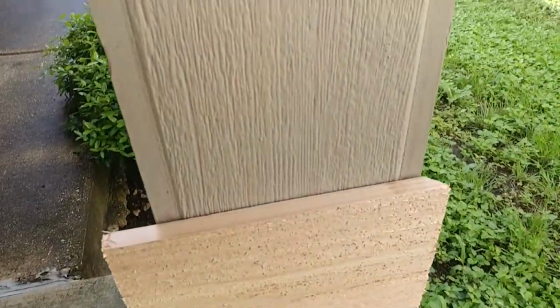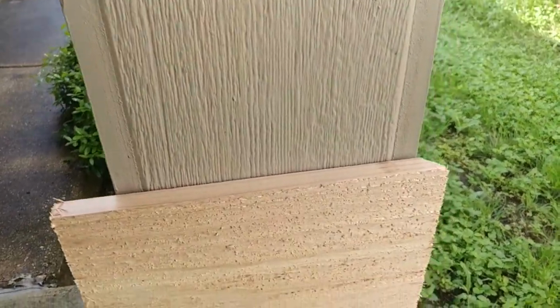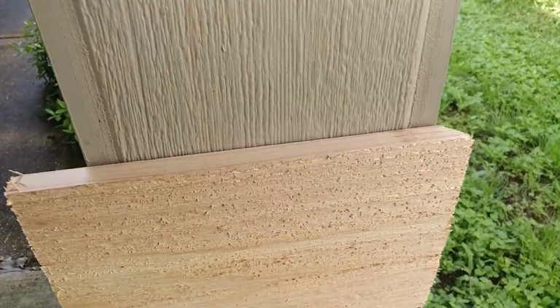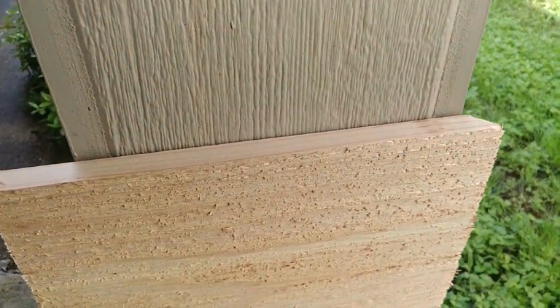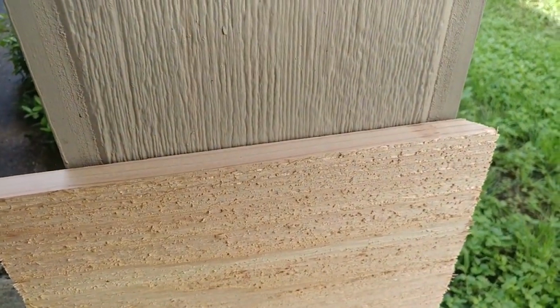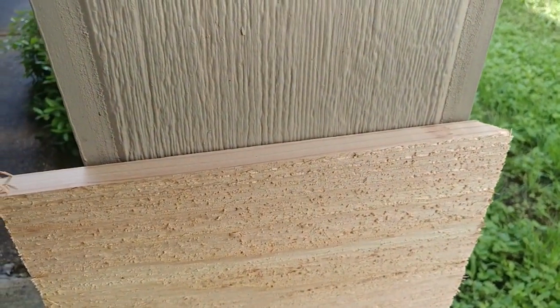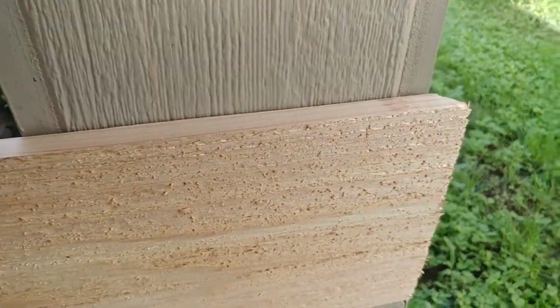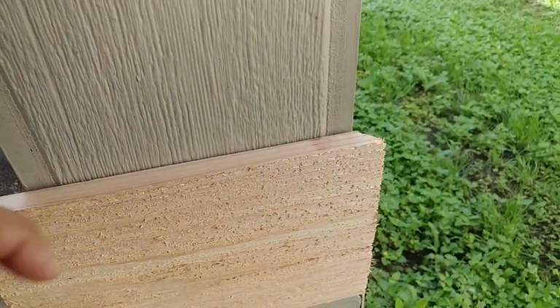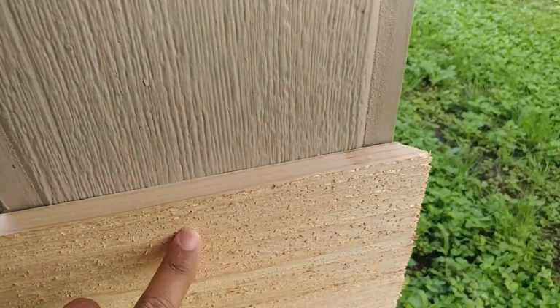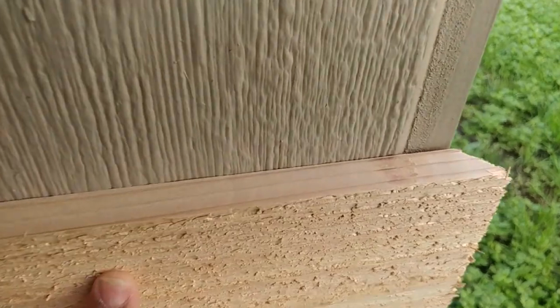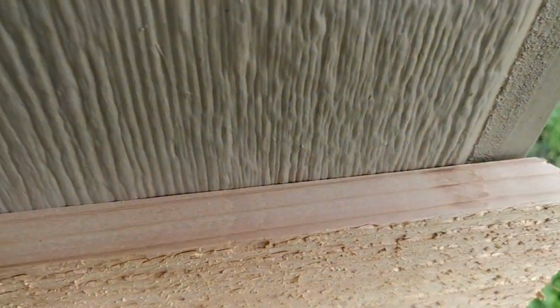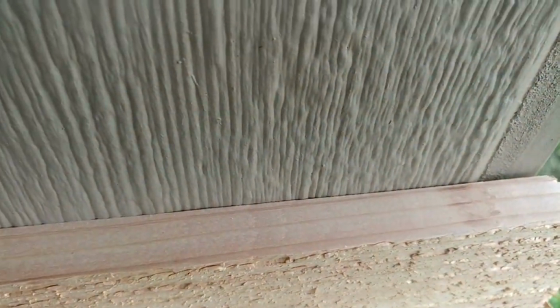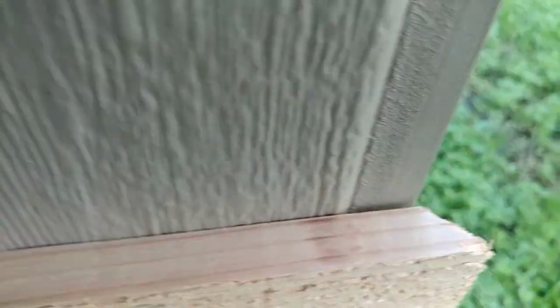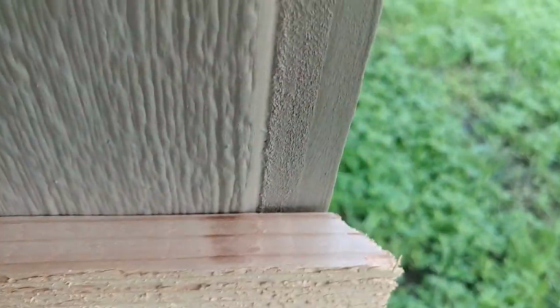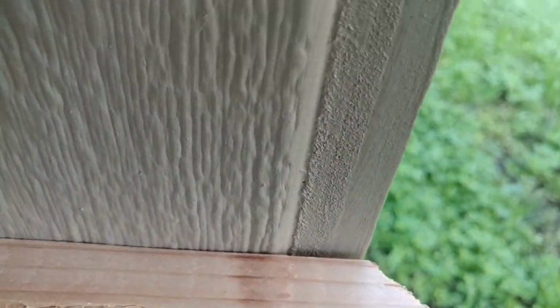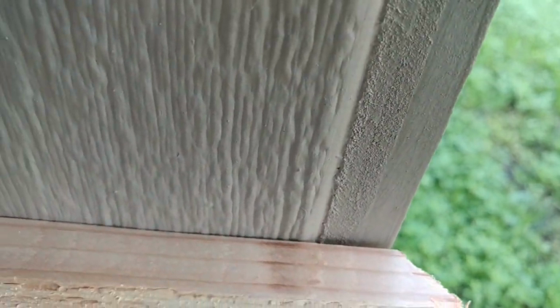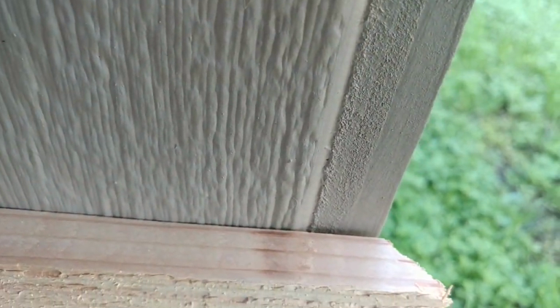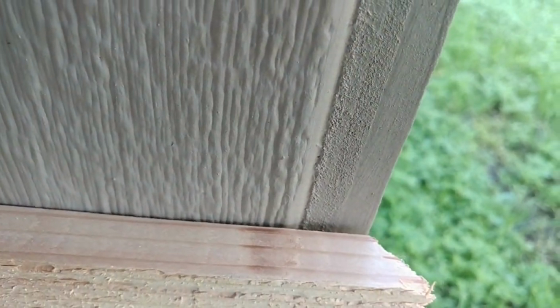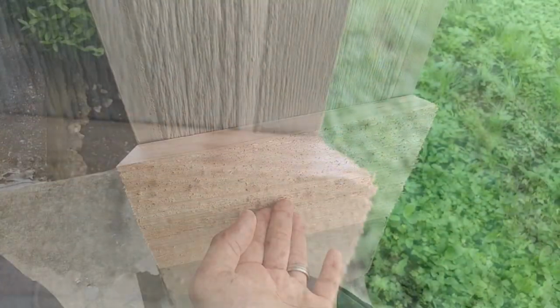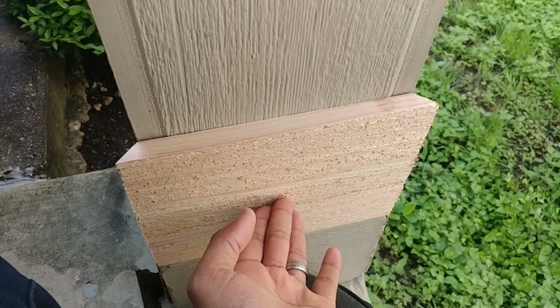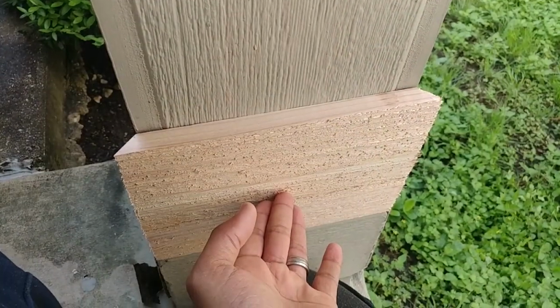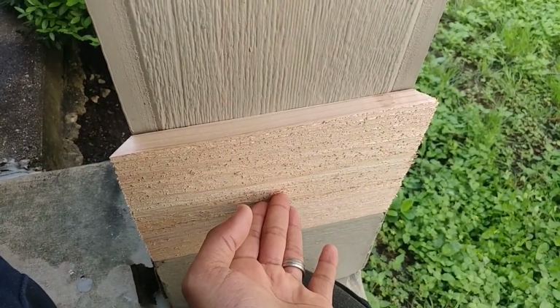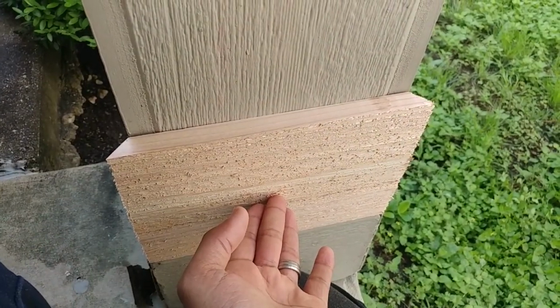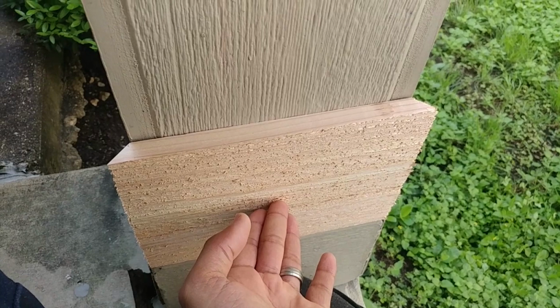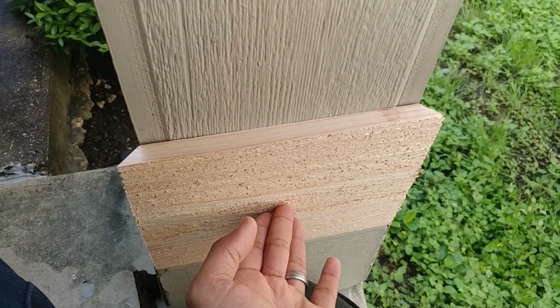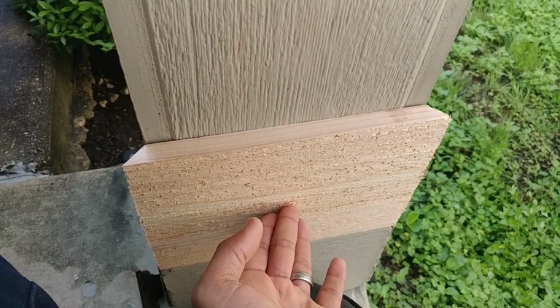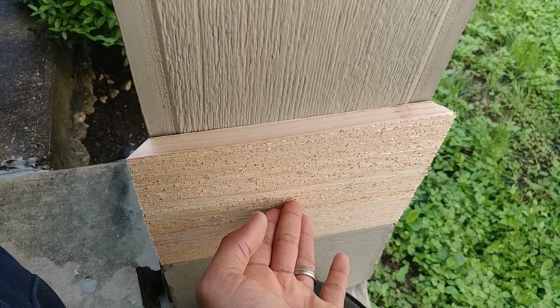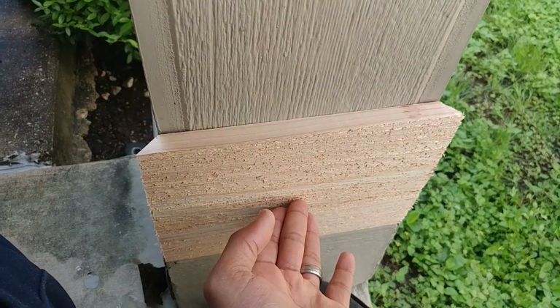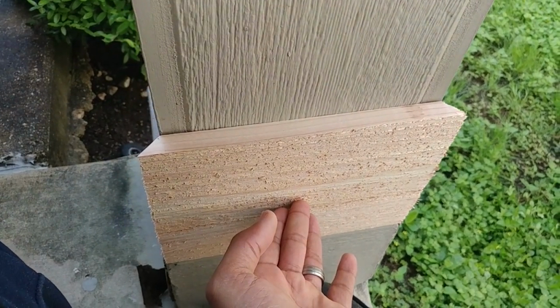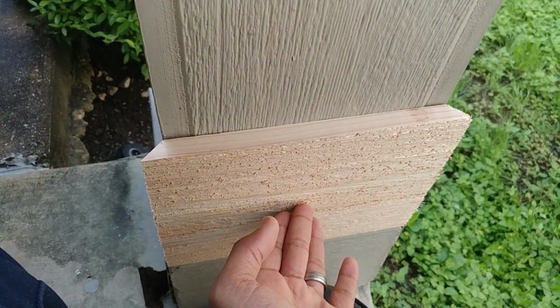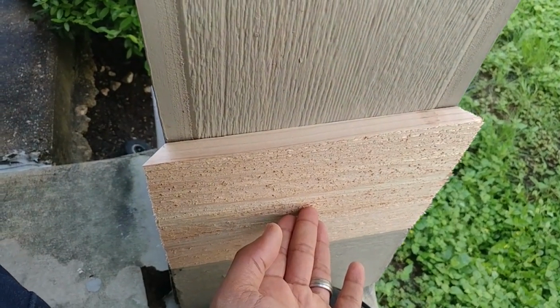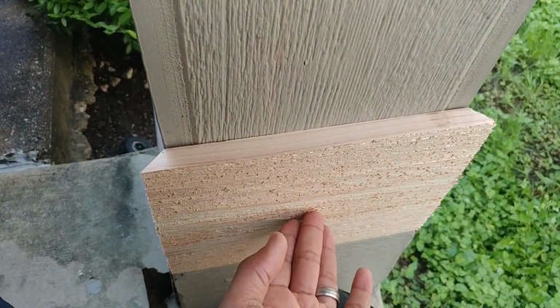I have the first miter cut, which gives me an idea of where to put the other miter. Got that miter cut, so now I just have to continue to do this to three more pieces.